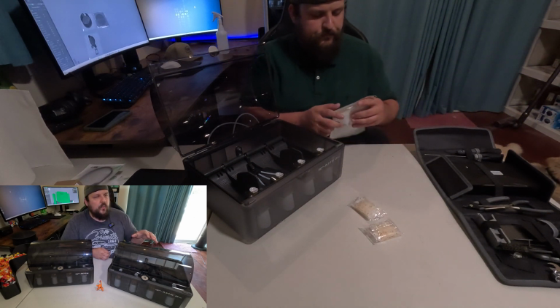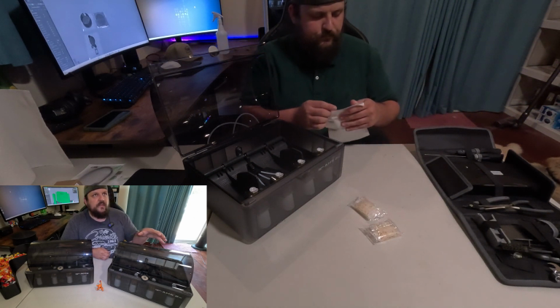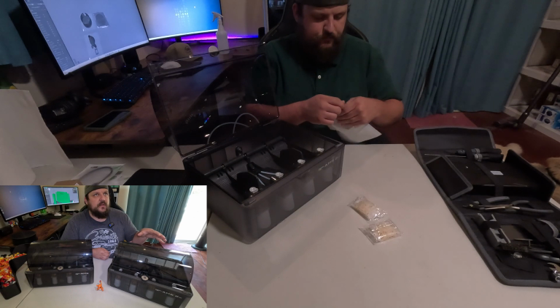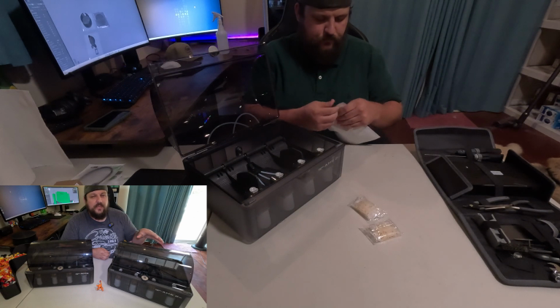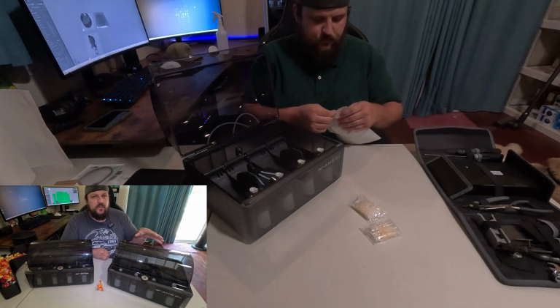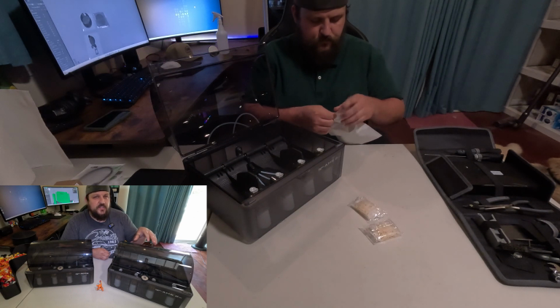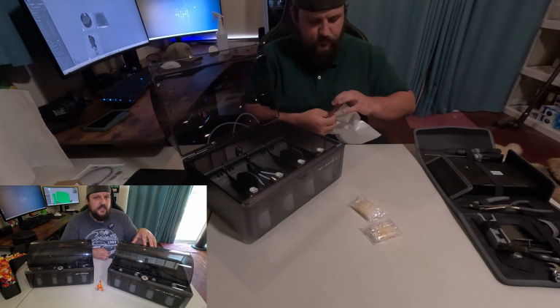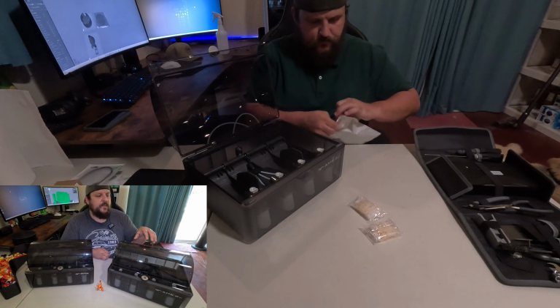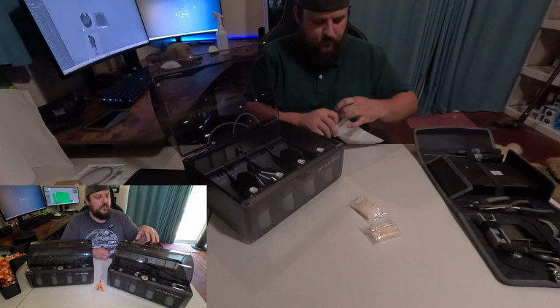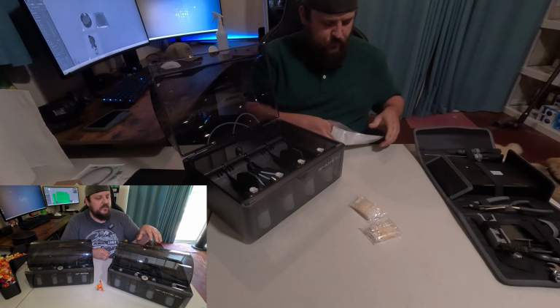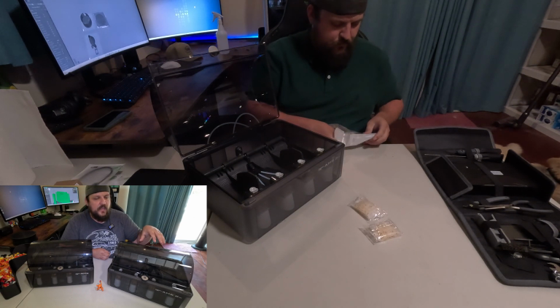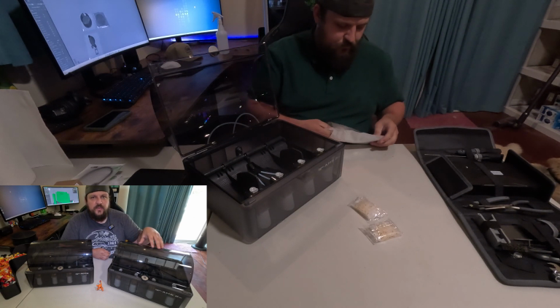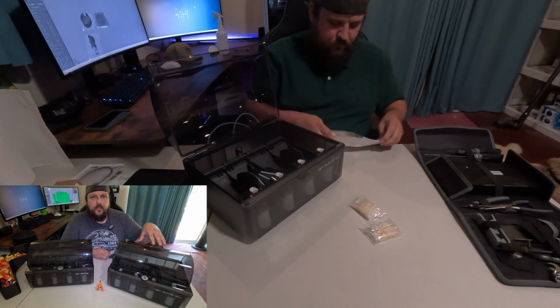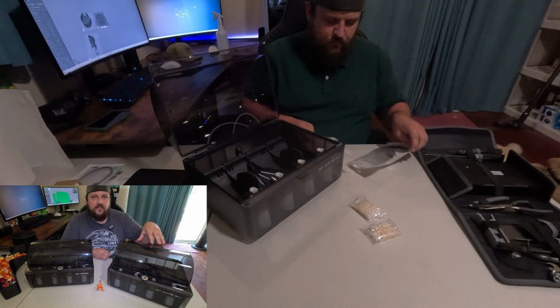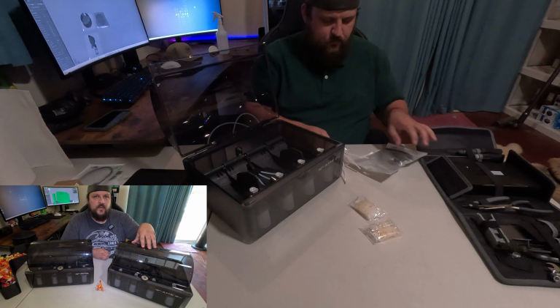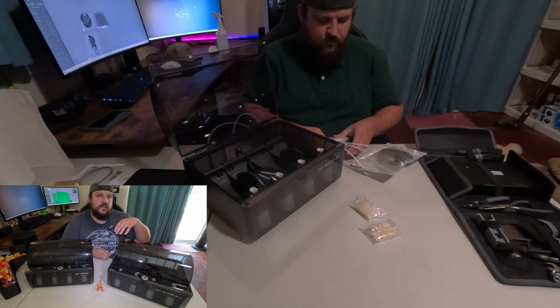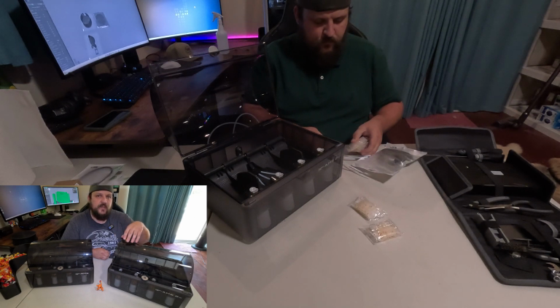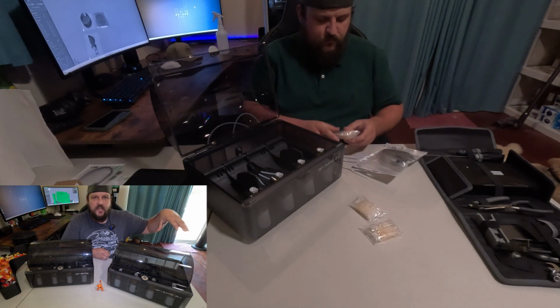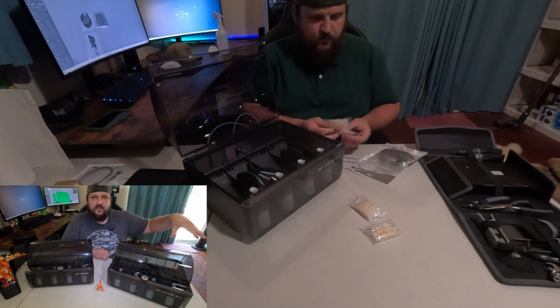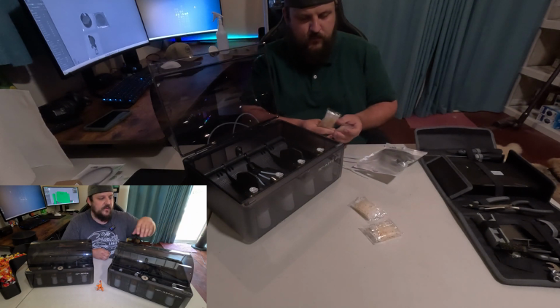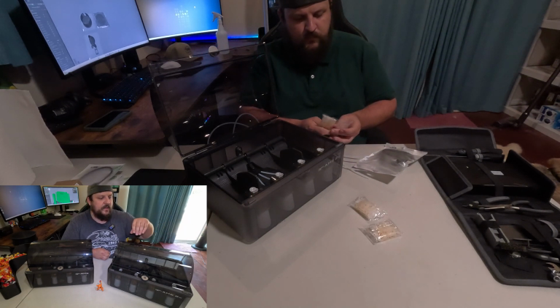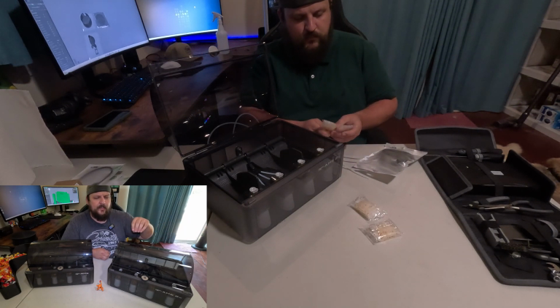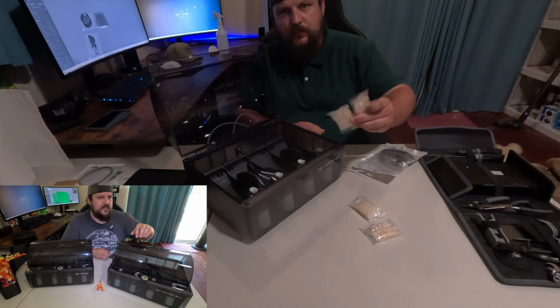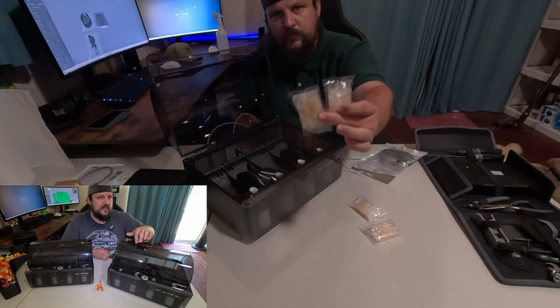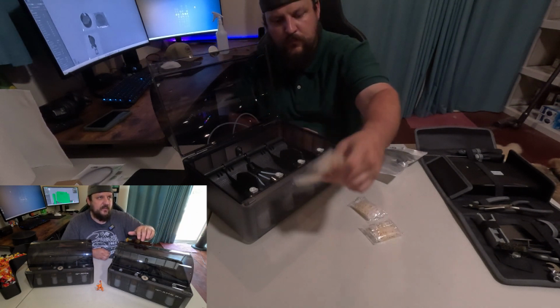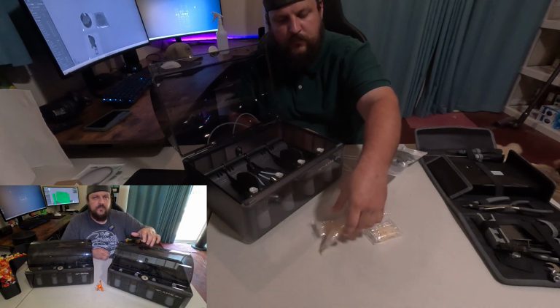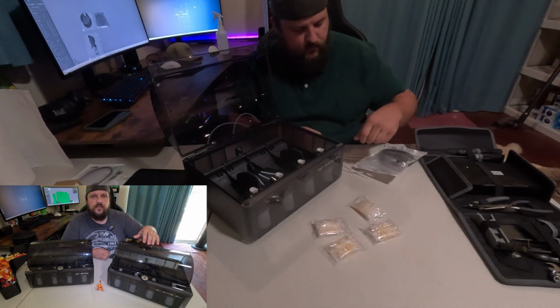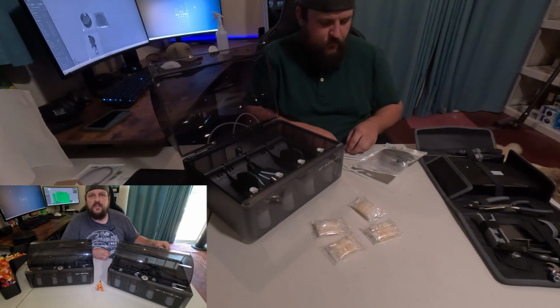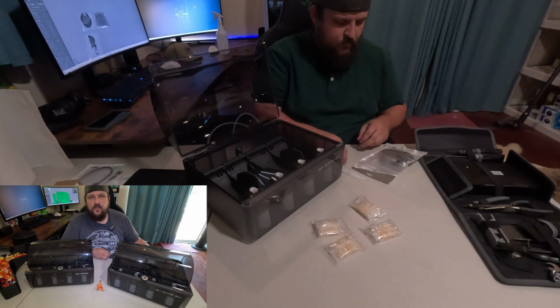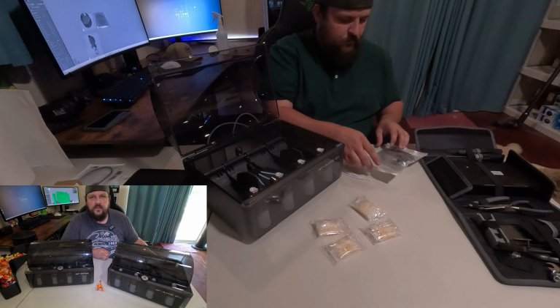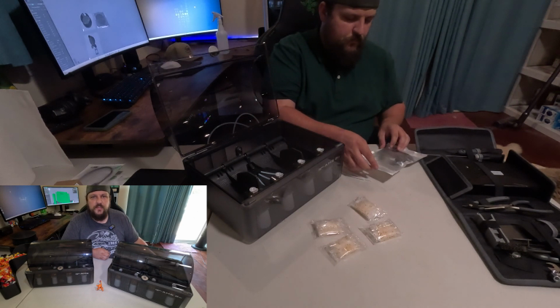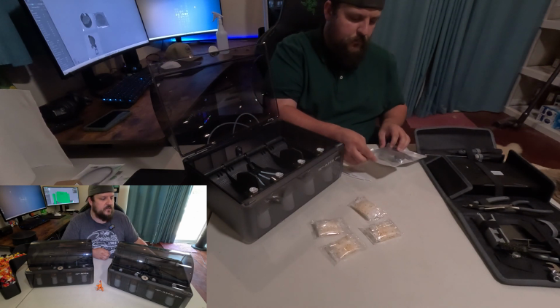With the new H2D, I believe the H2D will power the first AMS 2 Pro. If you daisy chain multiple together, I believe the second, third, and fourth will need the power cord for the drying feature.